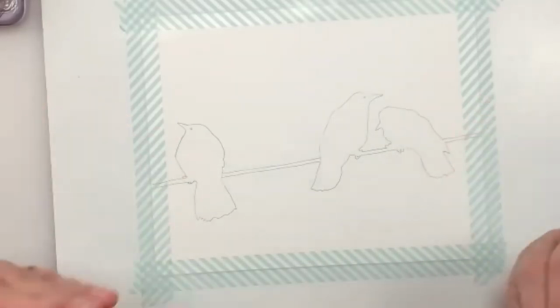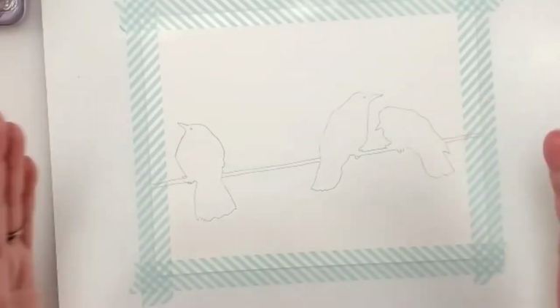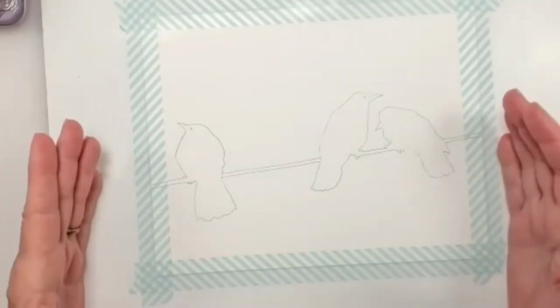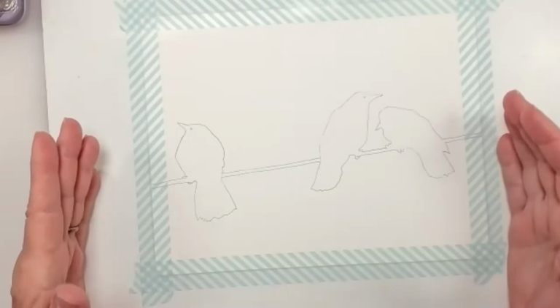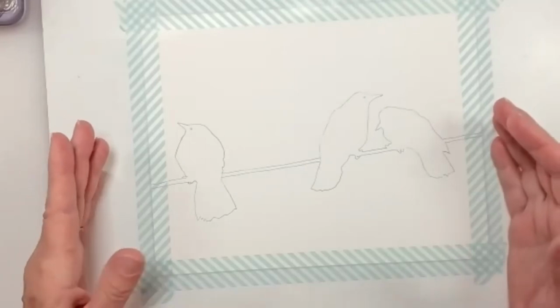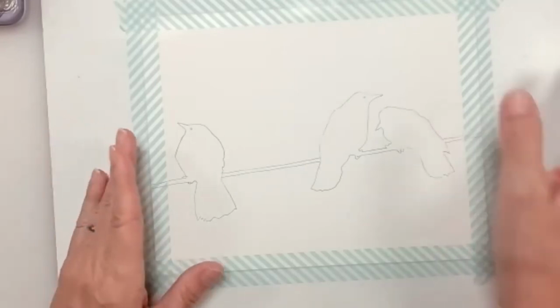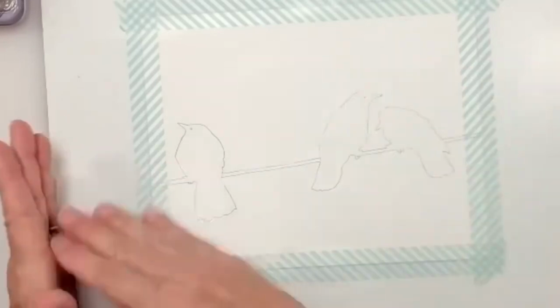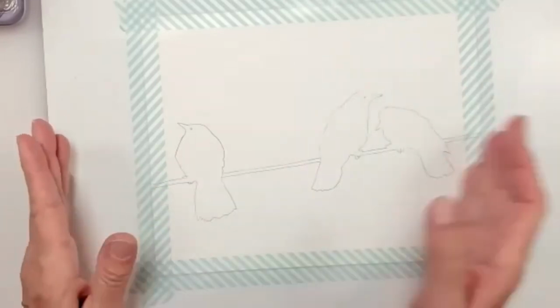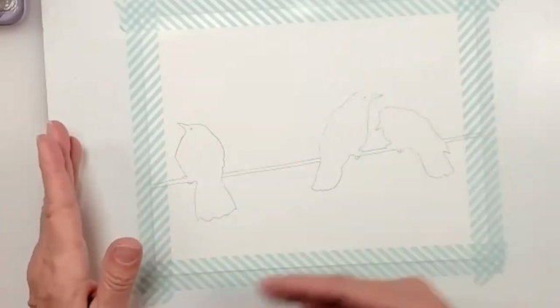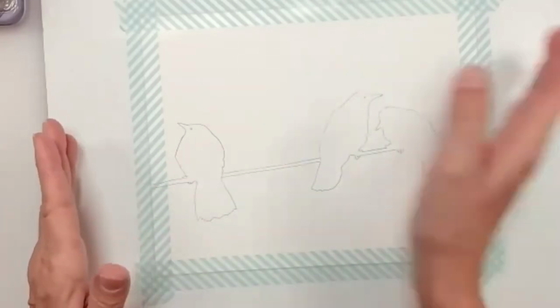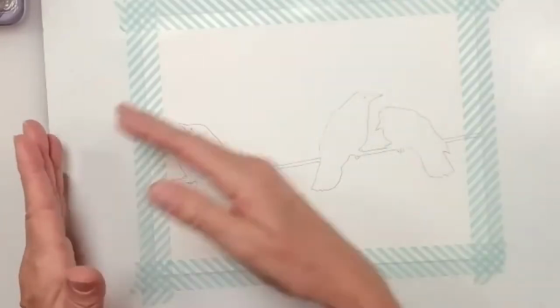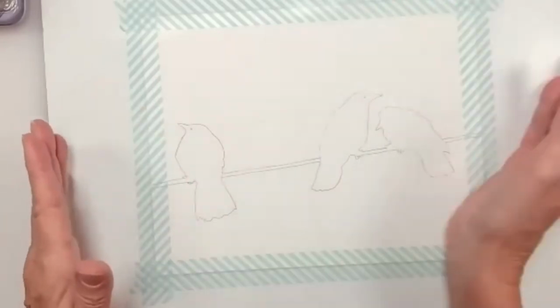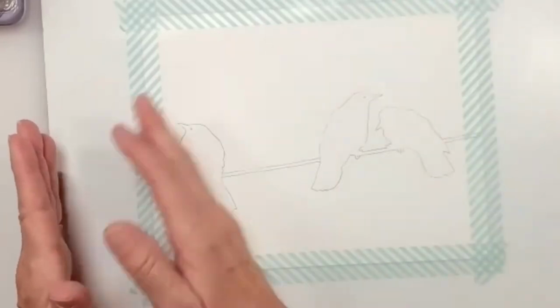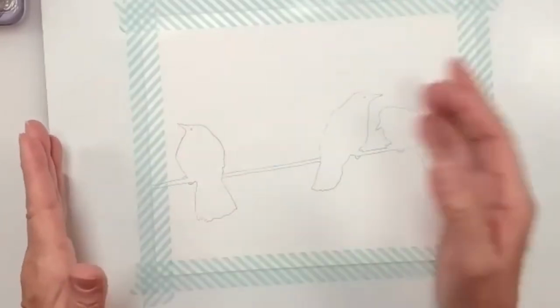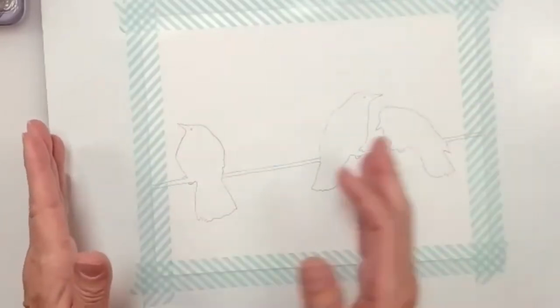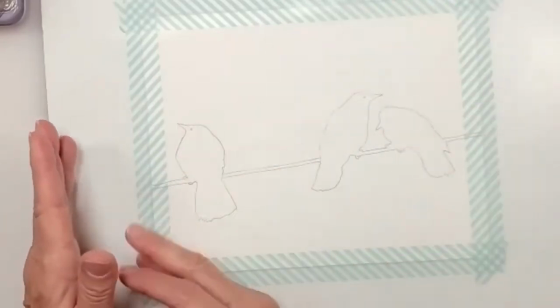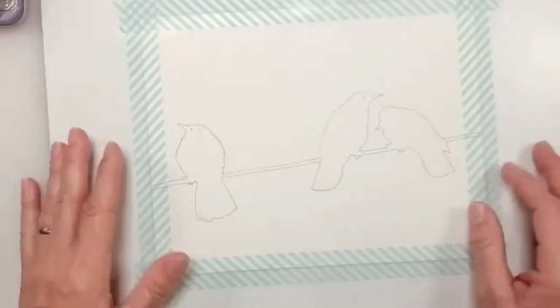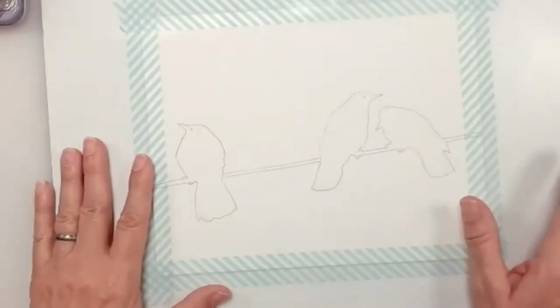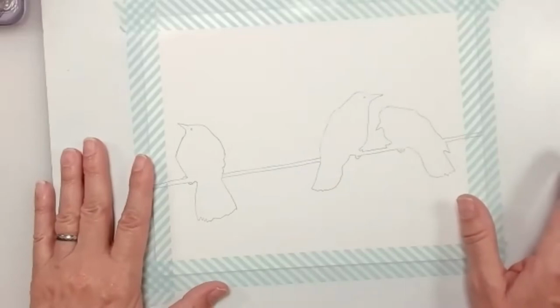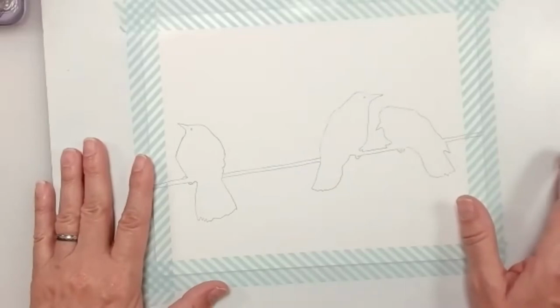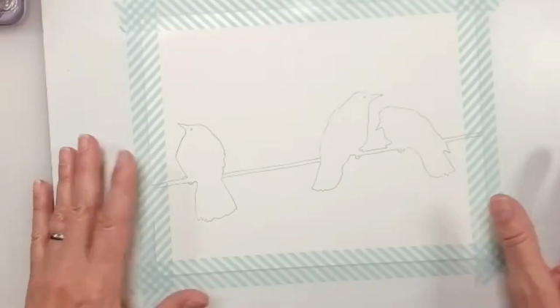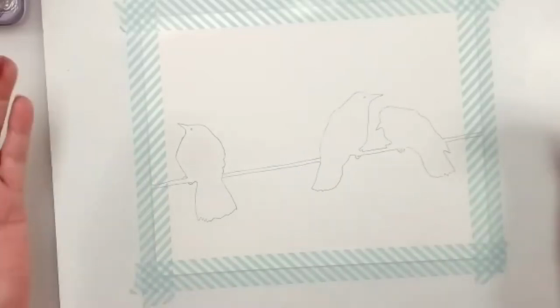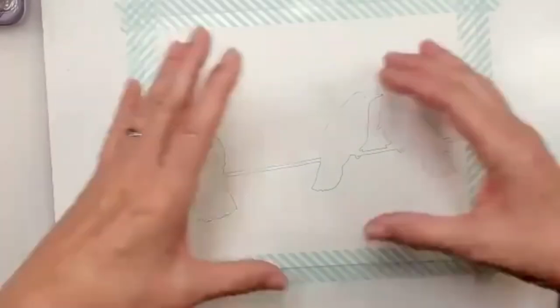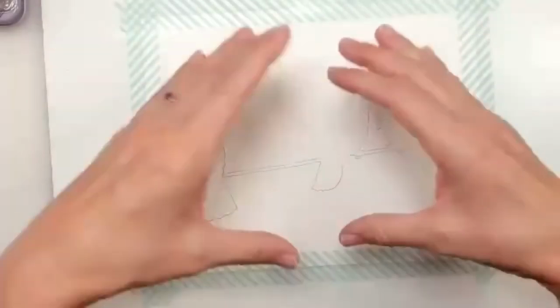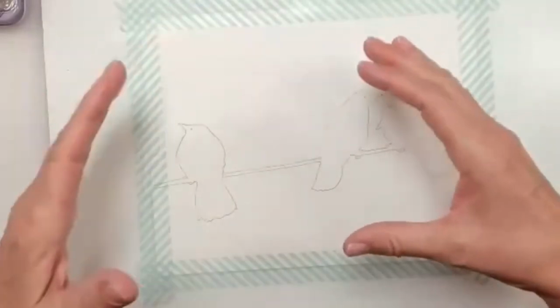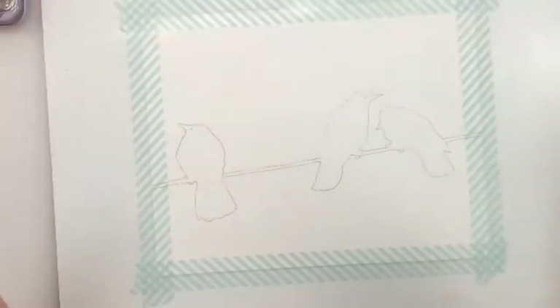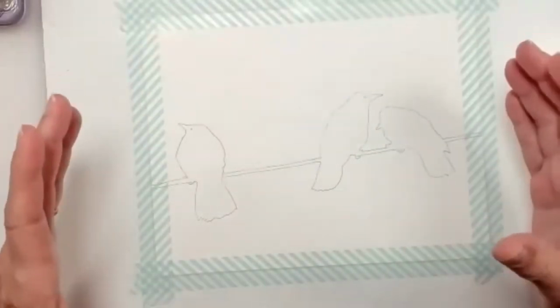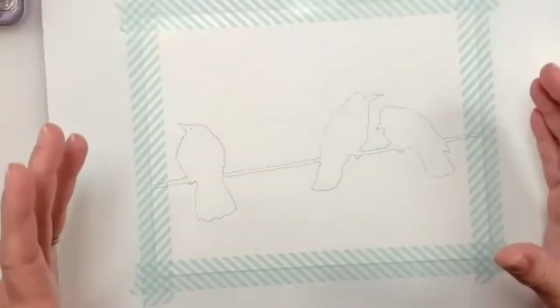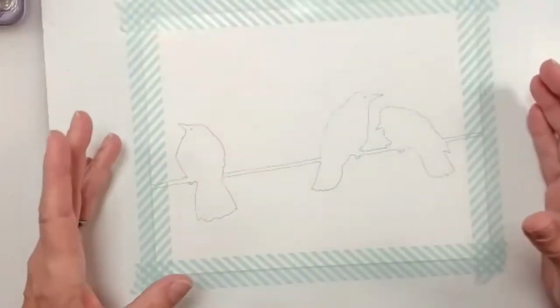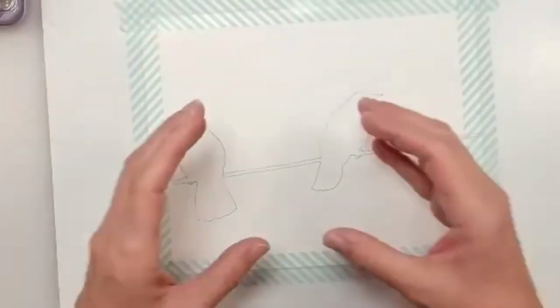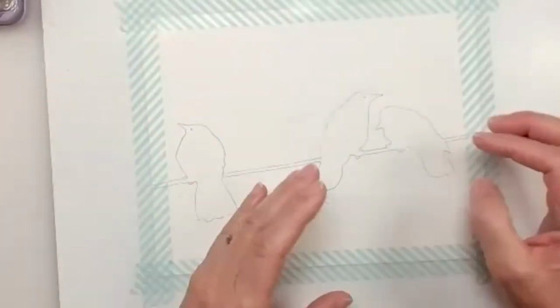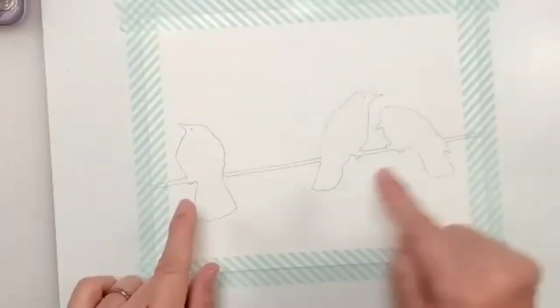Basically, this is a silhouette painting. We're going to do a background — a blue sky — and I'm going to show you some fun tricks with that. You can use any shape you want to make your silhouettes.